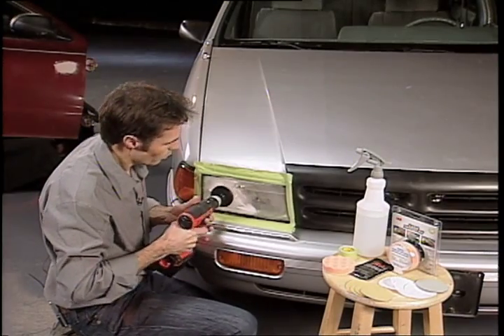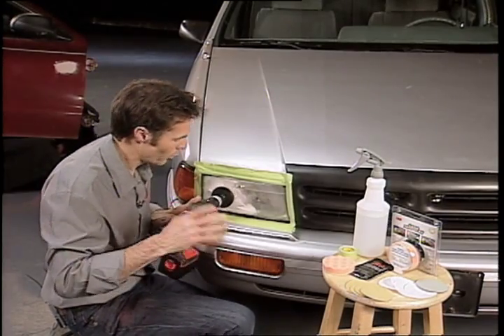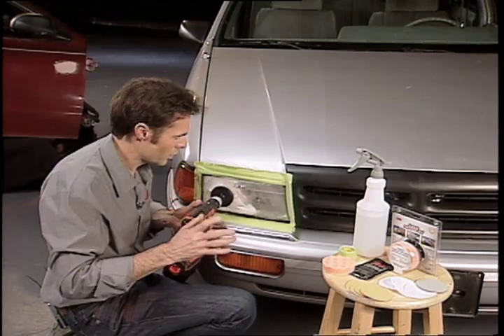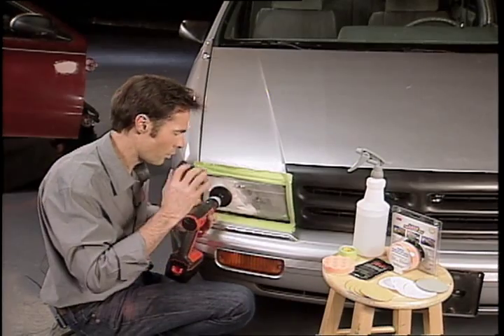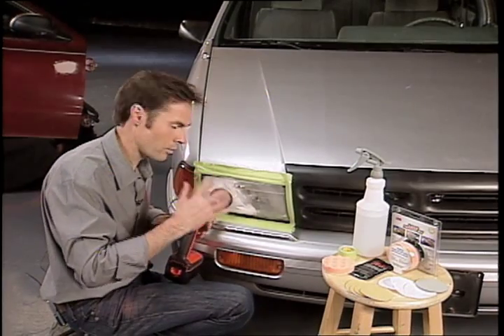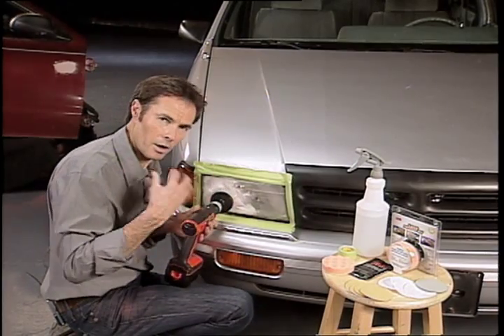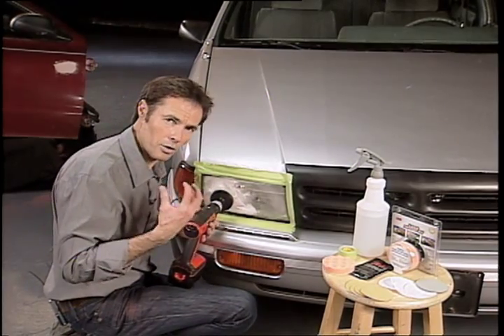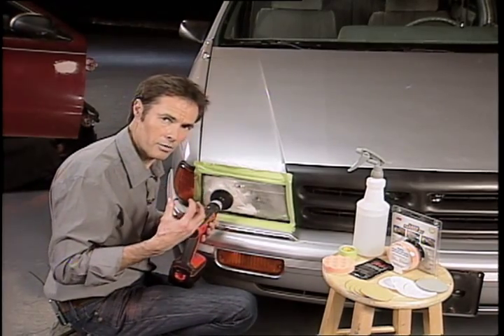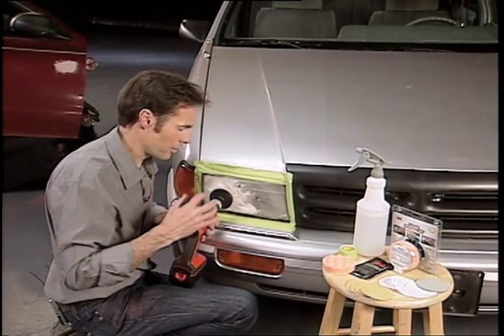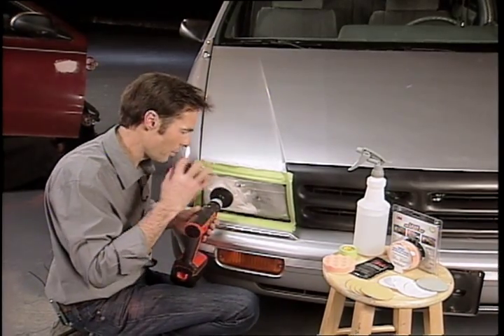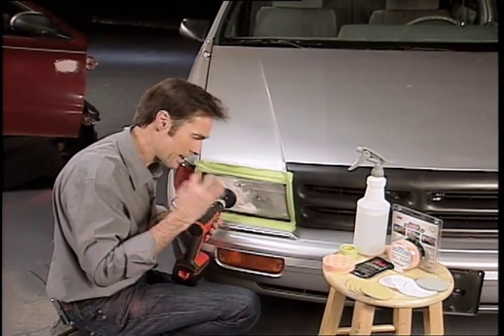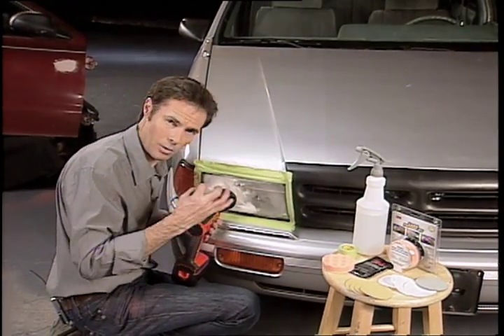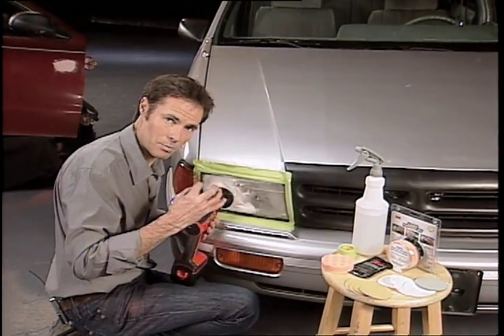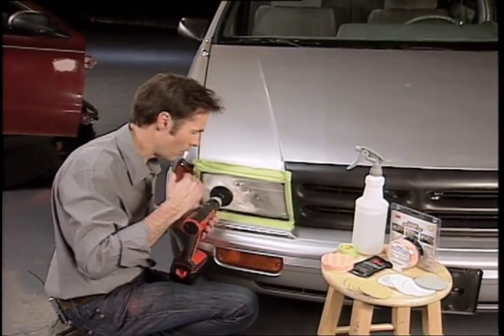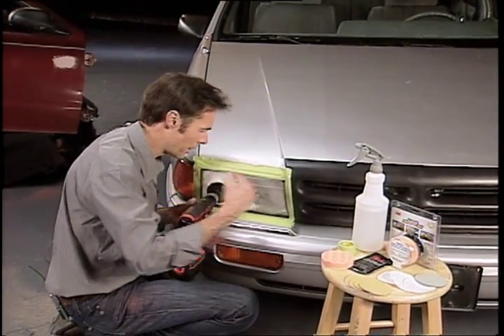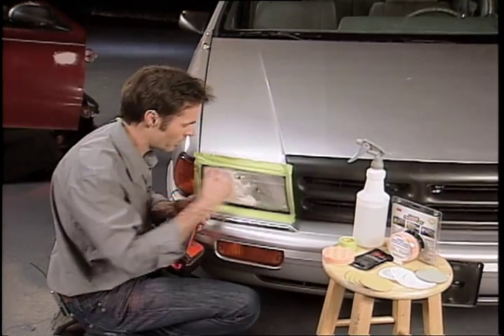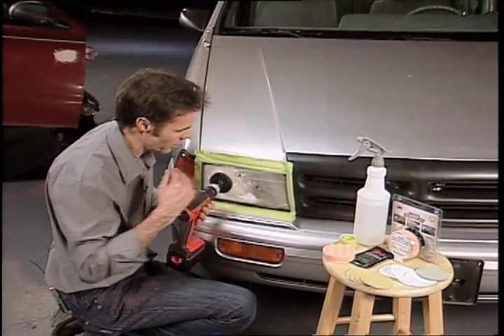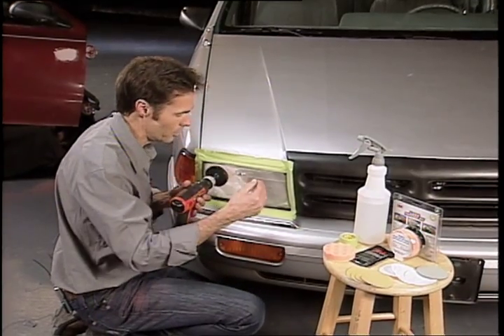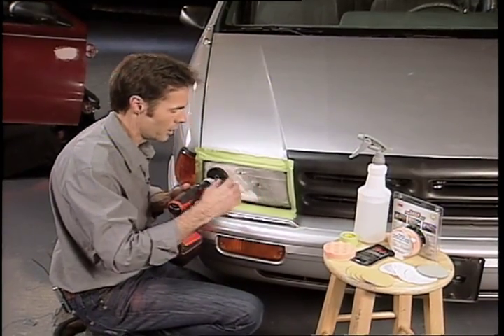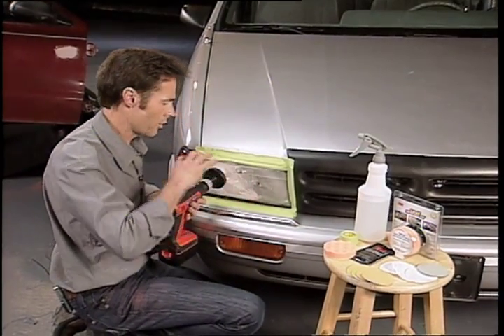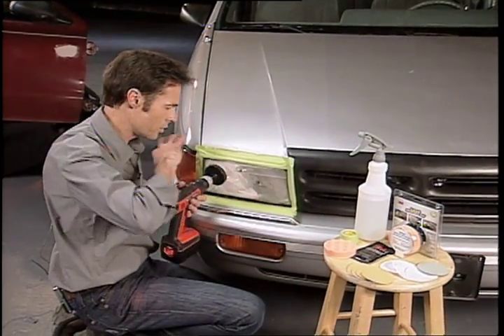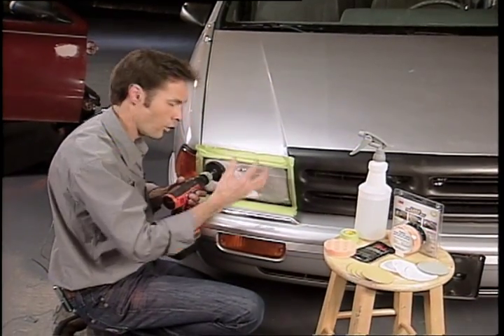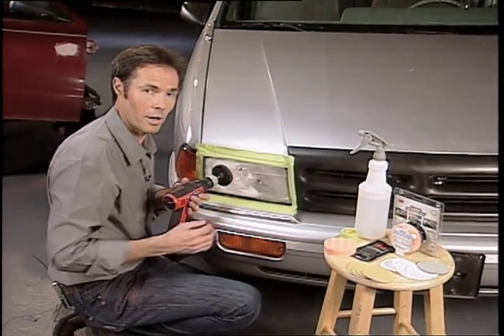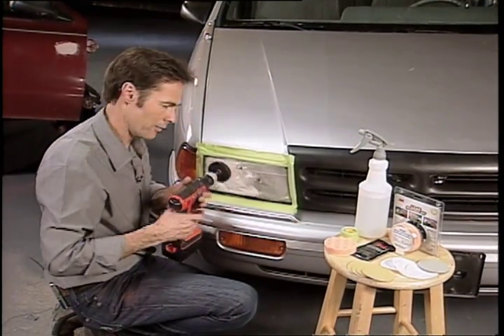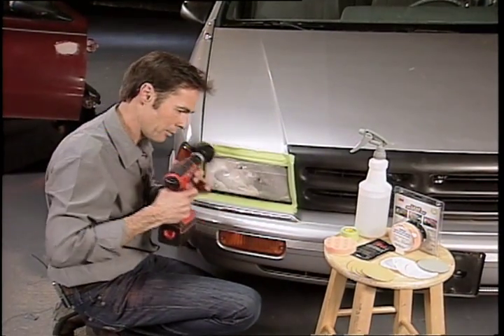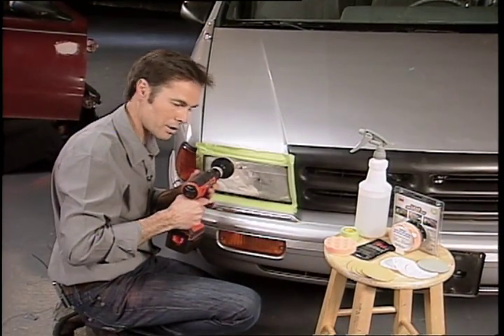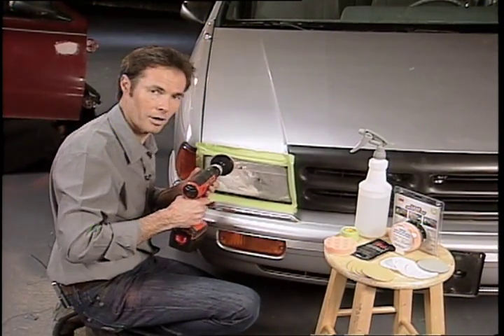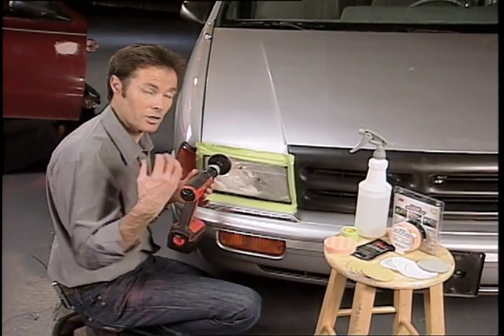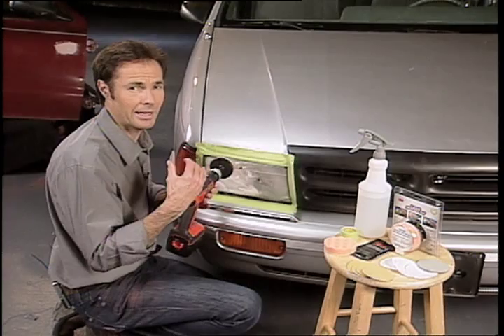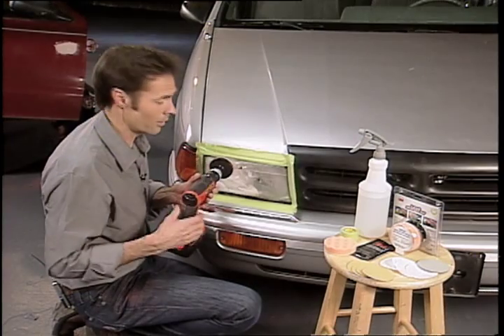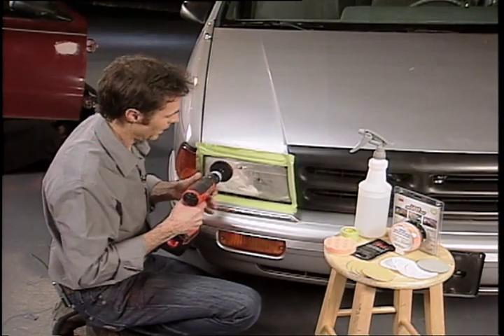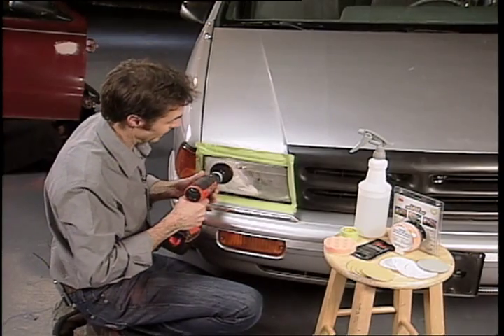What's important too is that when you're using a drill like this, you don't want to stay in one spot. You want to keep it constantly on the move so it's uniform all the way around. If you kept it on the one spot, you're just going to dig into the headlight lens.